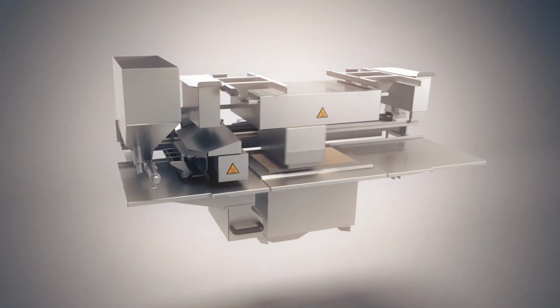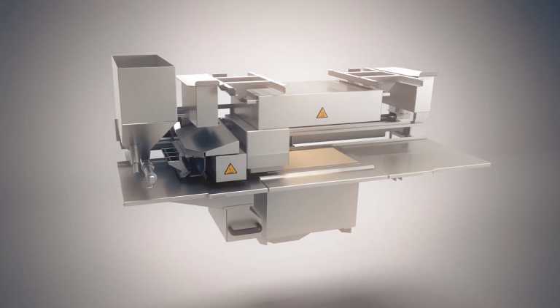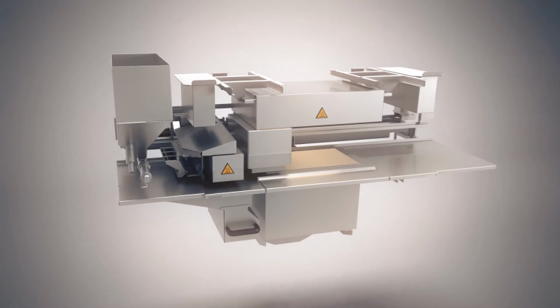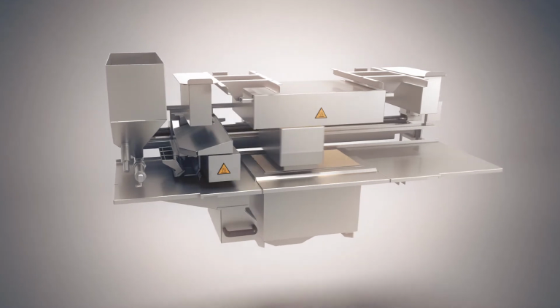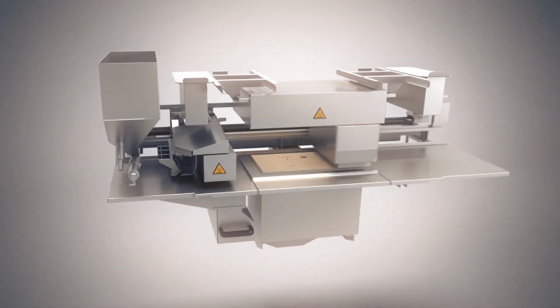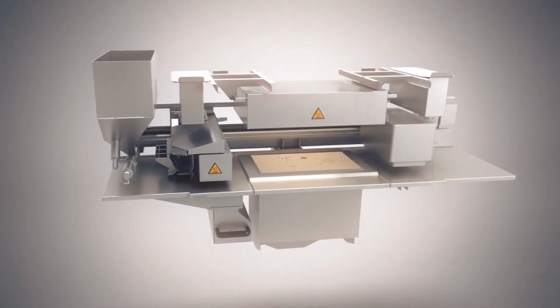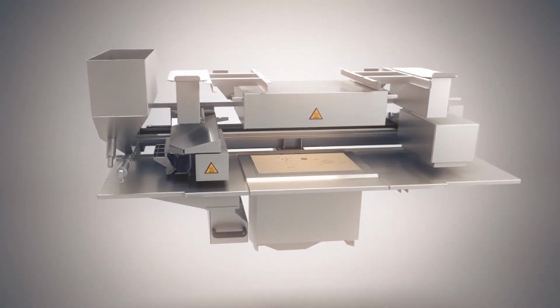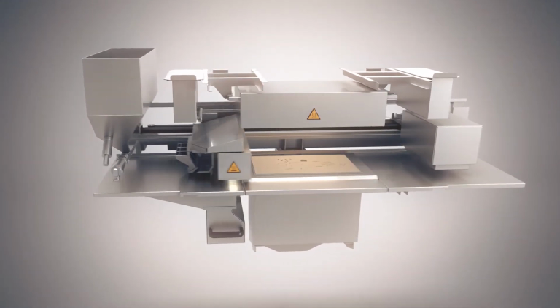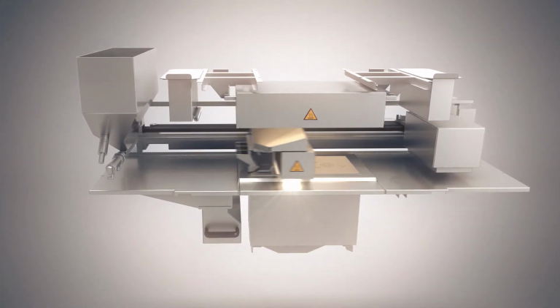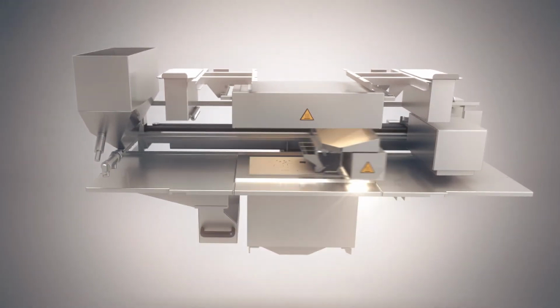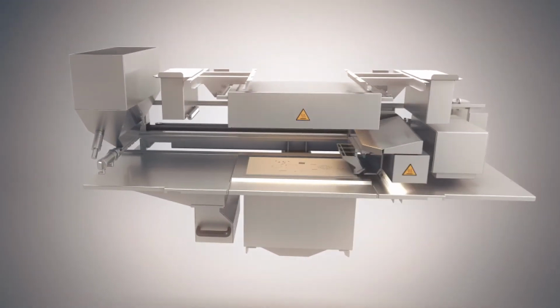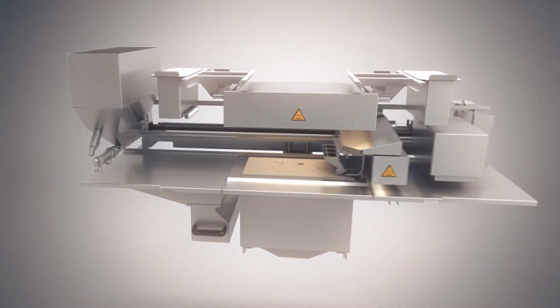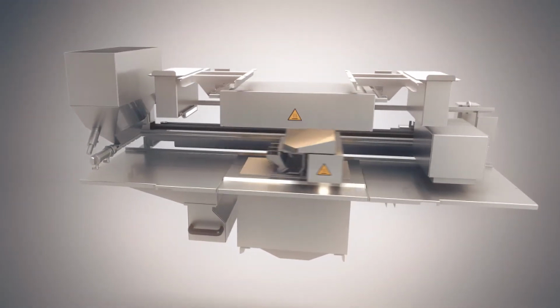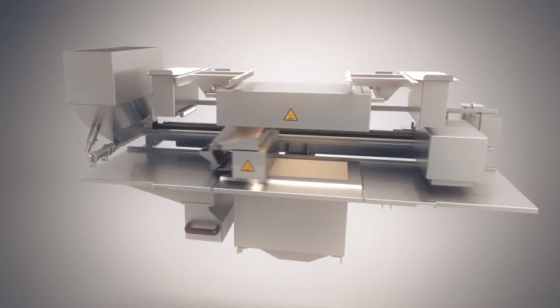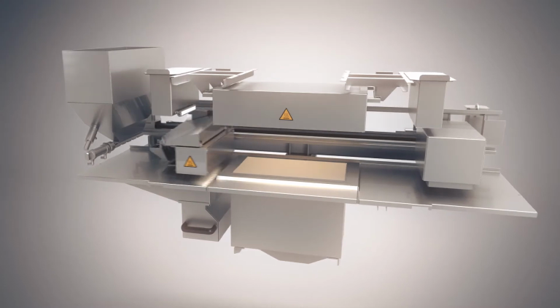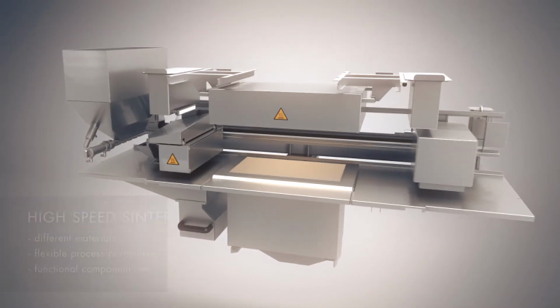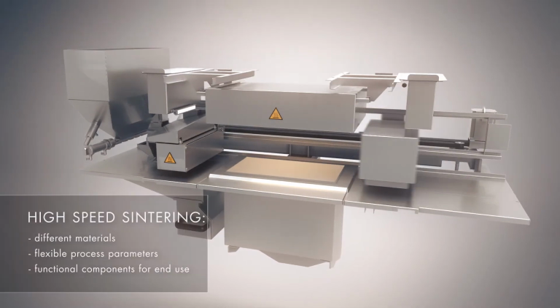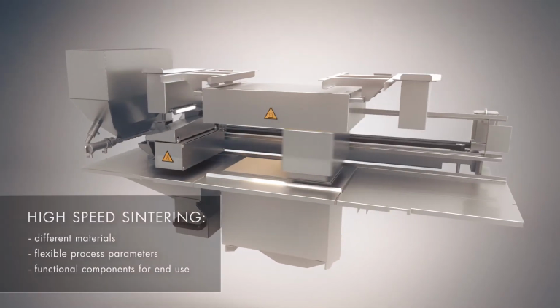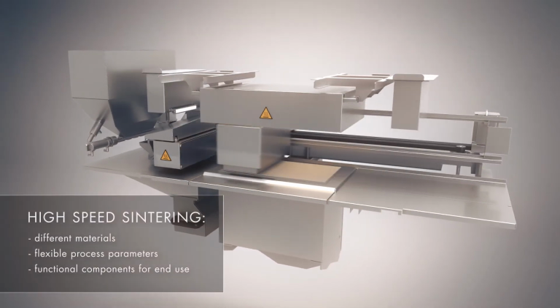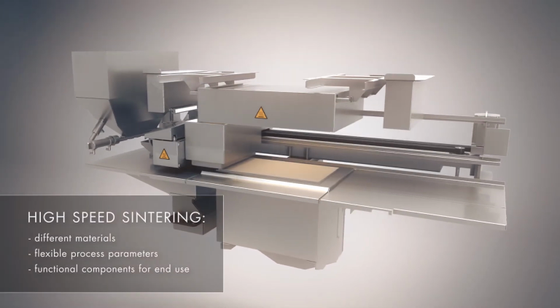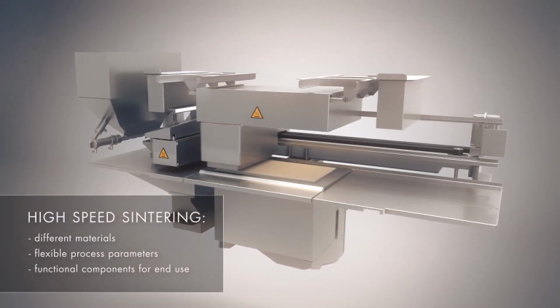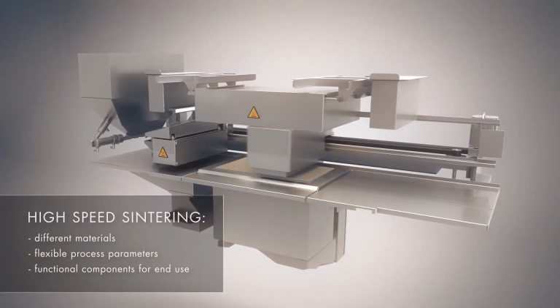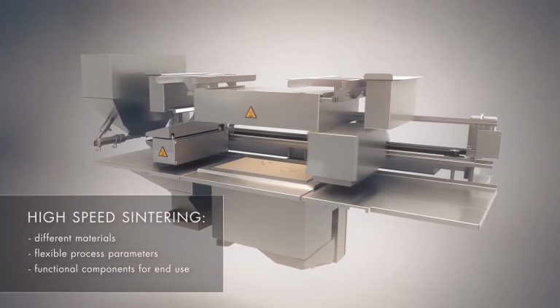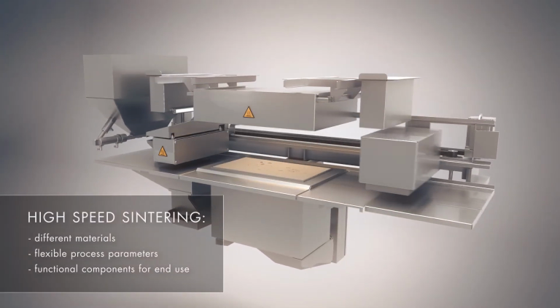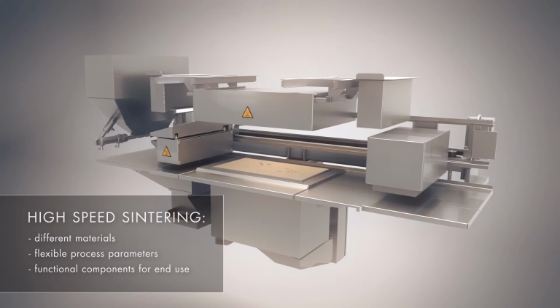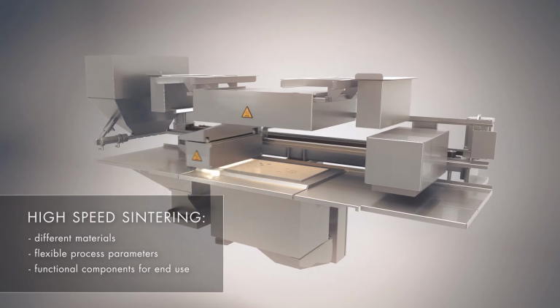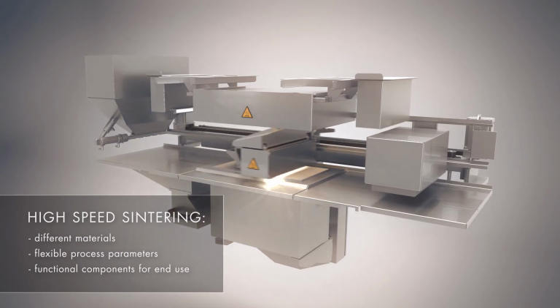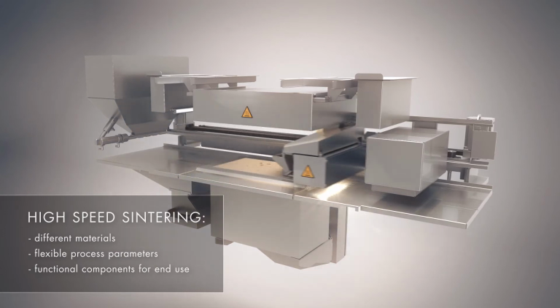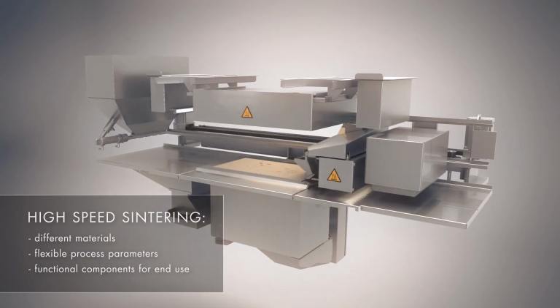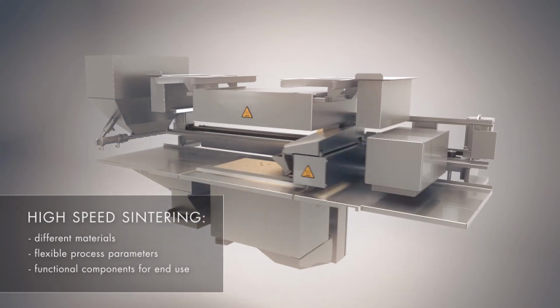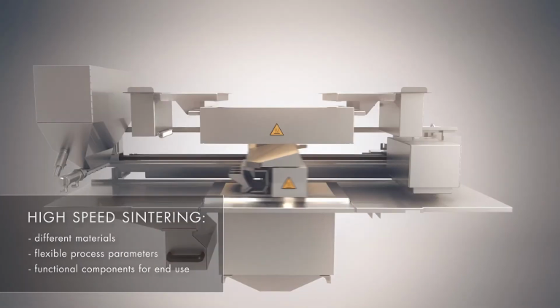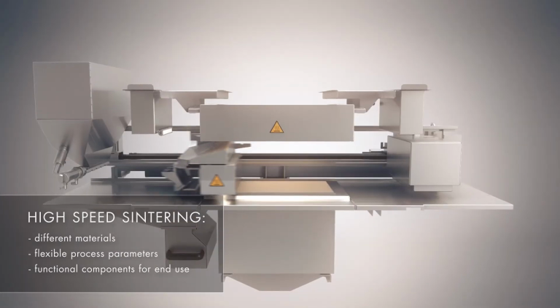HSS is a physical process. It involves depositing a fine layer of loose powder onto a build platform, after which an inkjet printhead selectively deposits an infrared absorbing fluid directly onto the powder surface where sintering is desired.